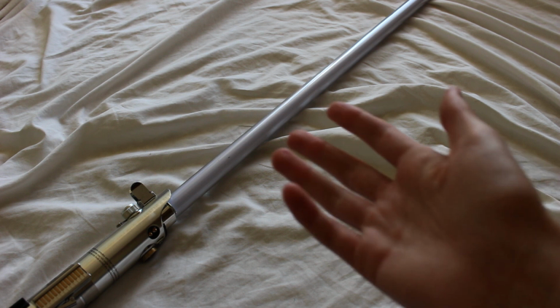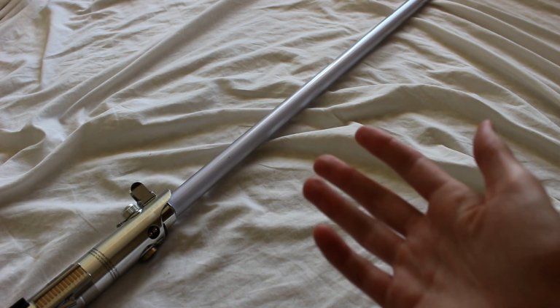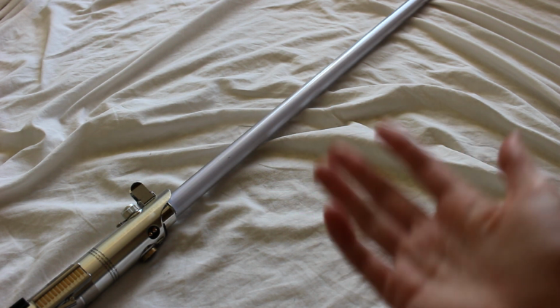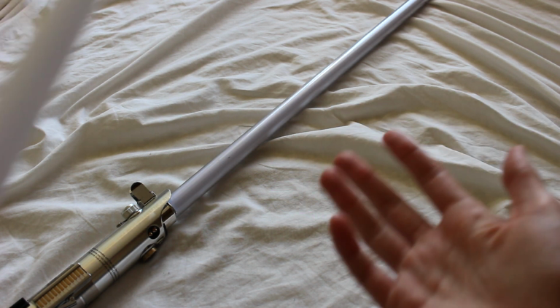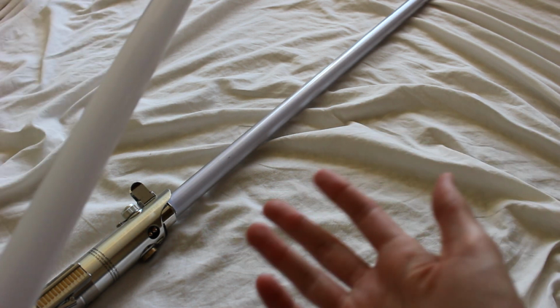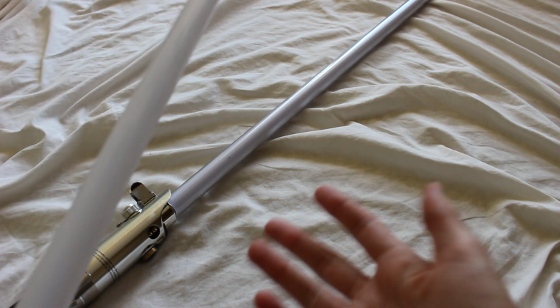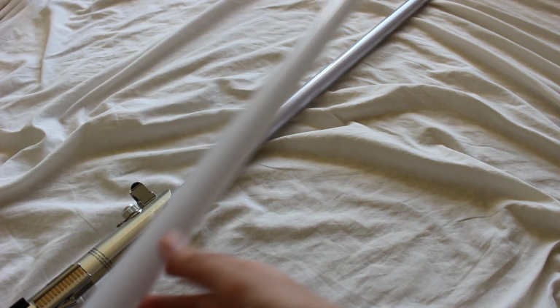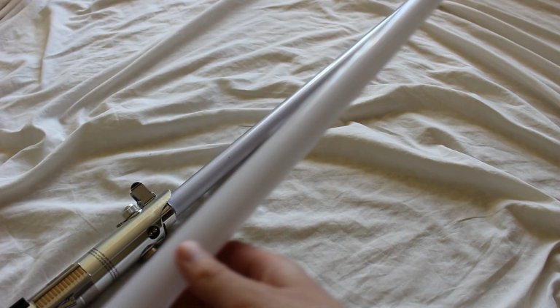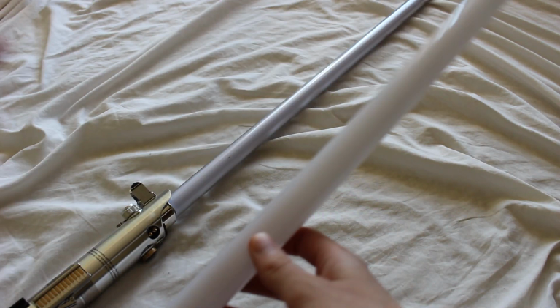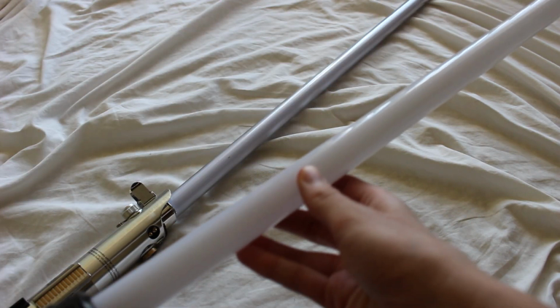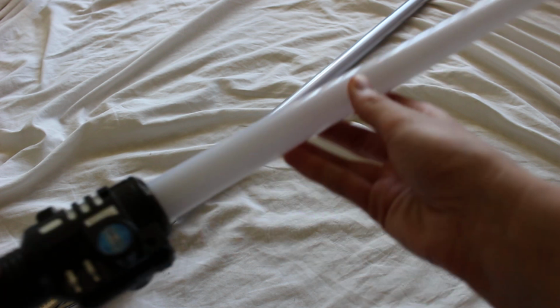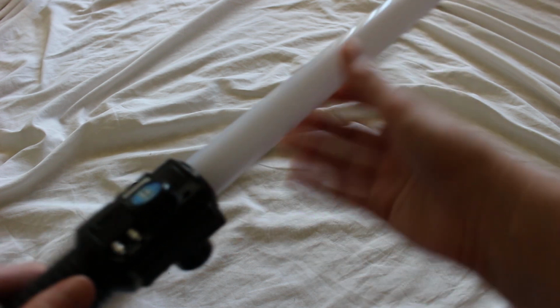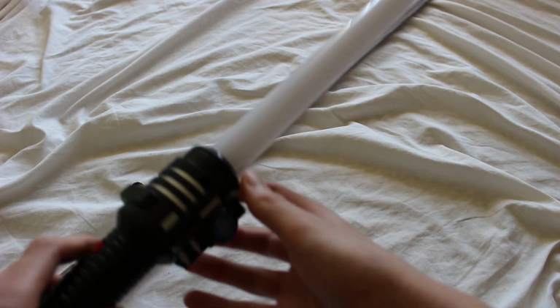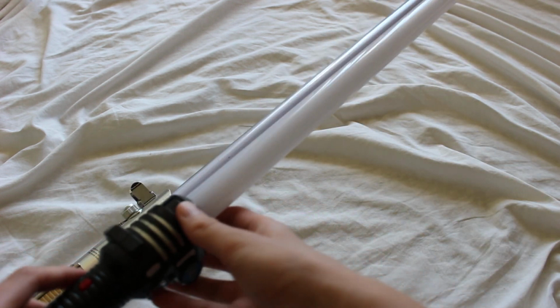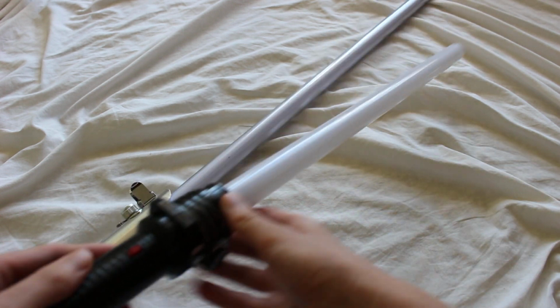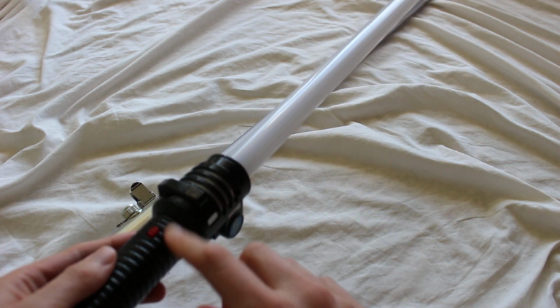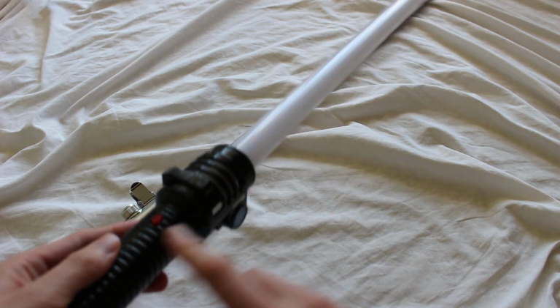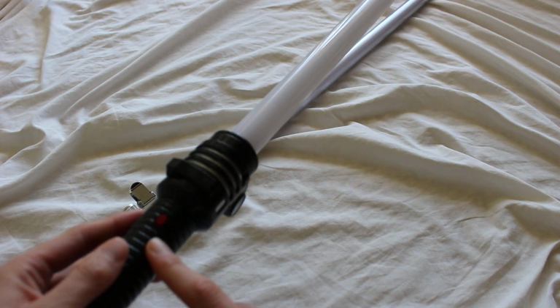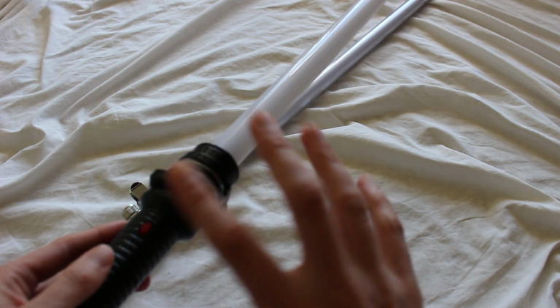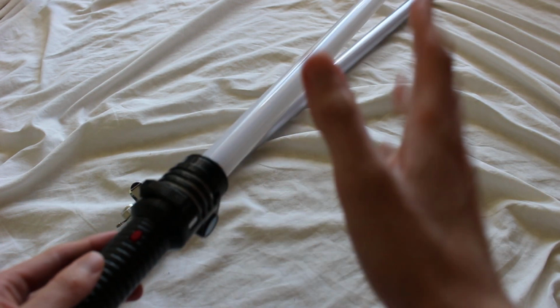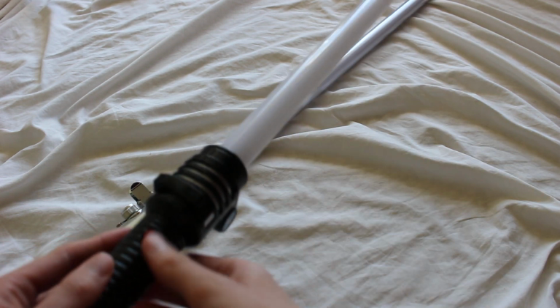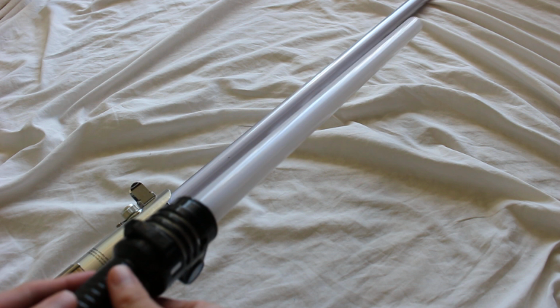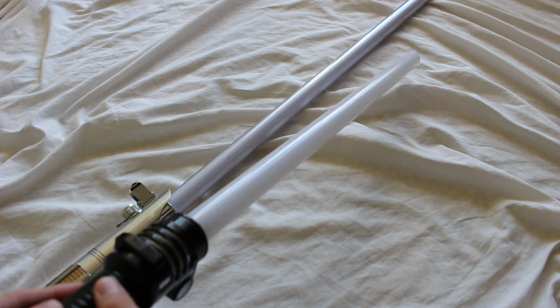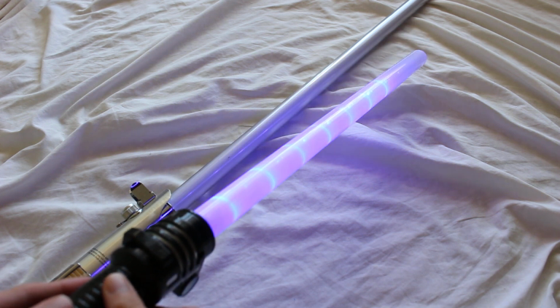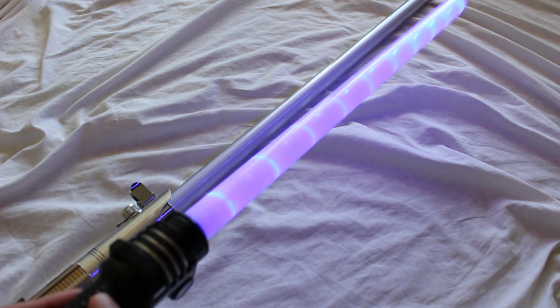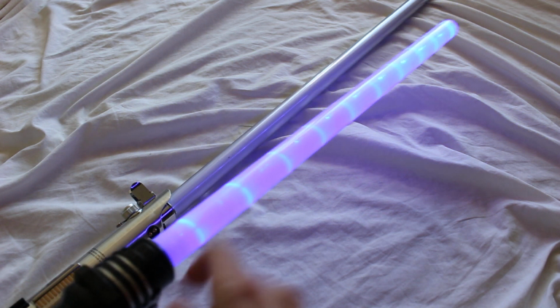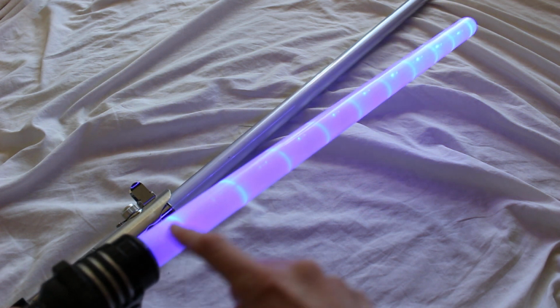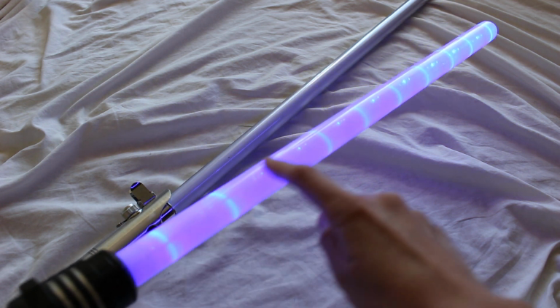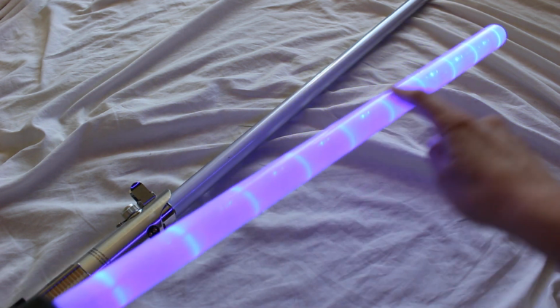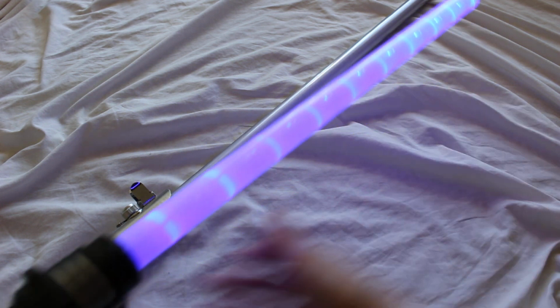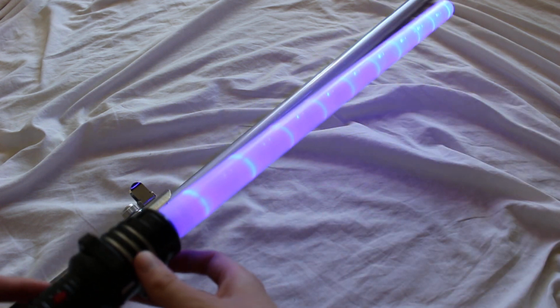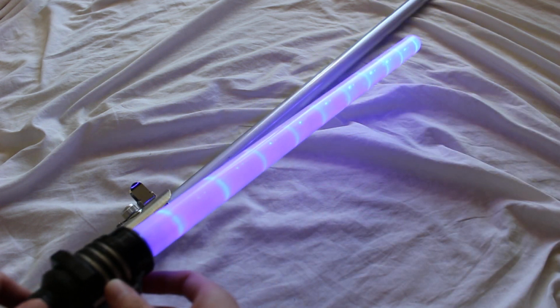Even some lower-end lightsaber toys — or lightsaber-like toys — will have the scrolling effect. This is a very inexpensive laser sword, and you can see the same thing here.